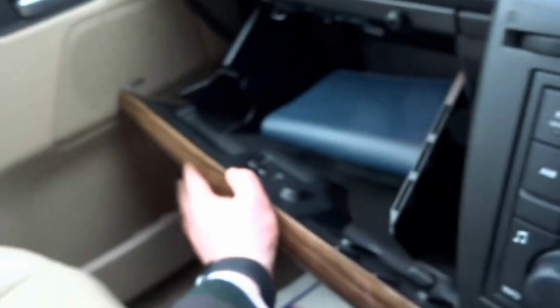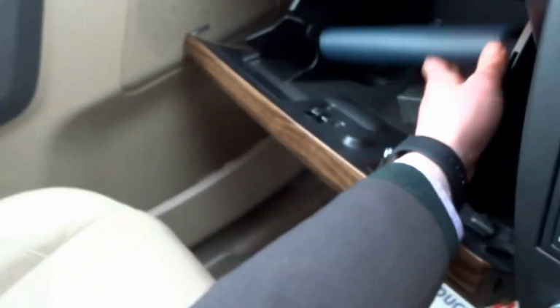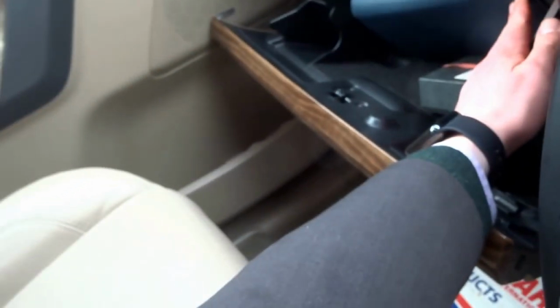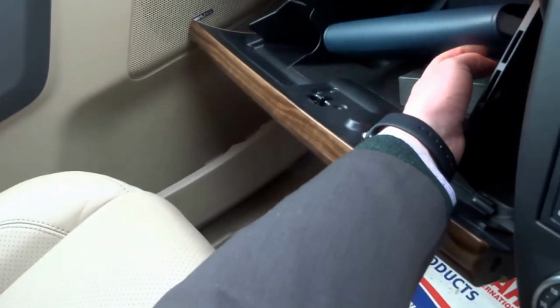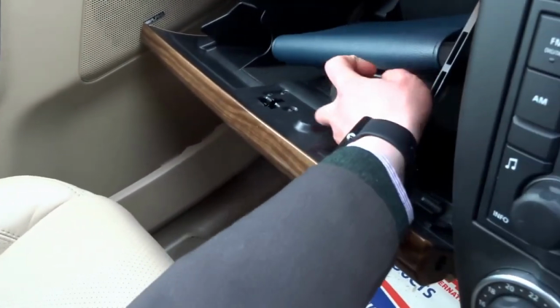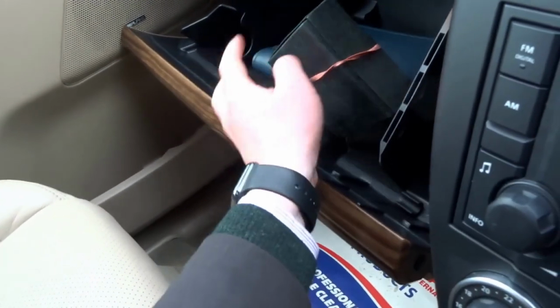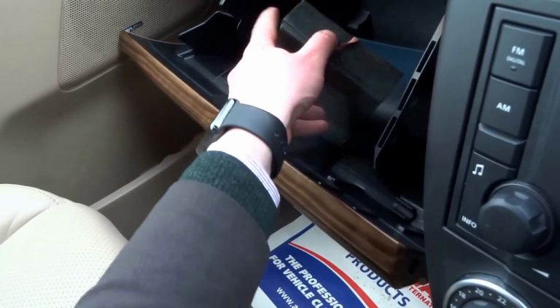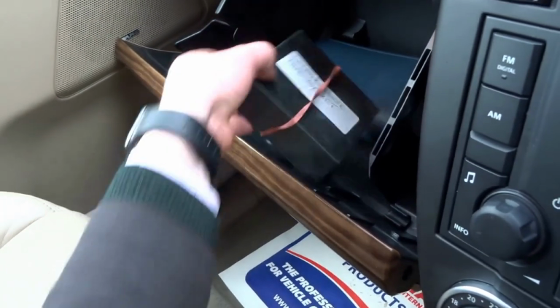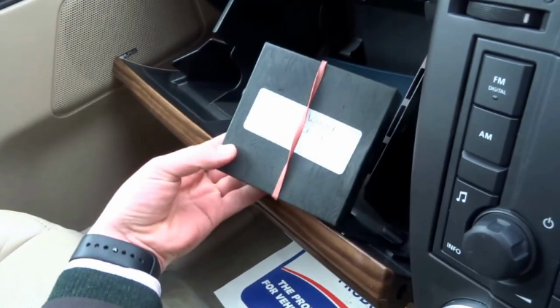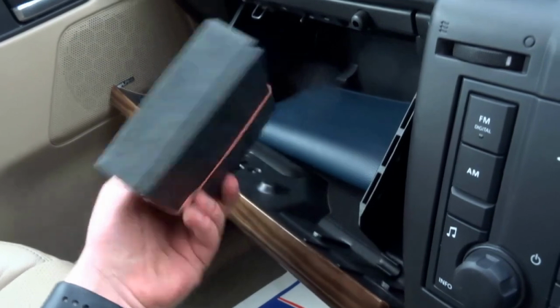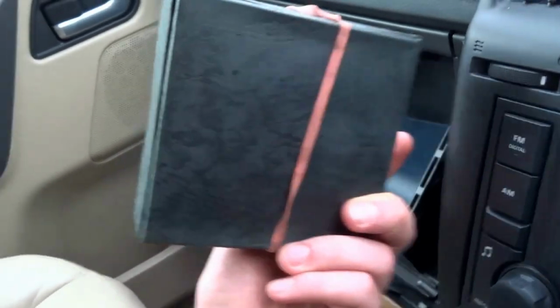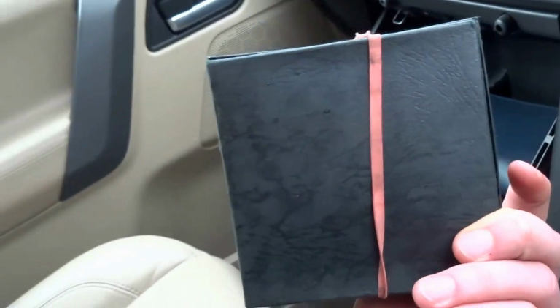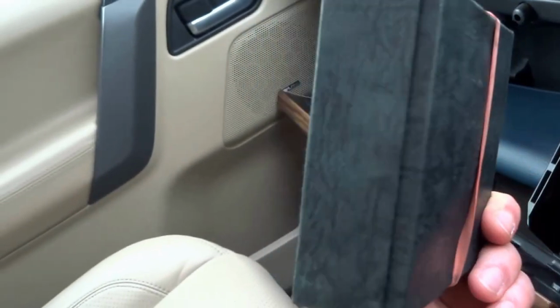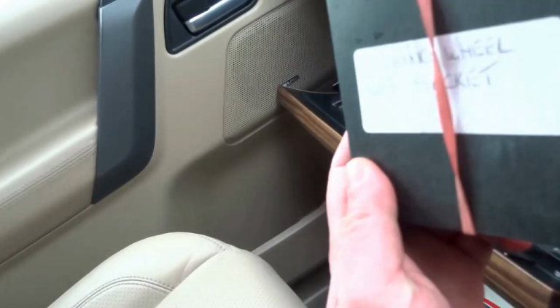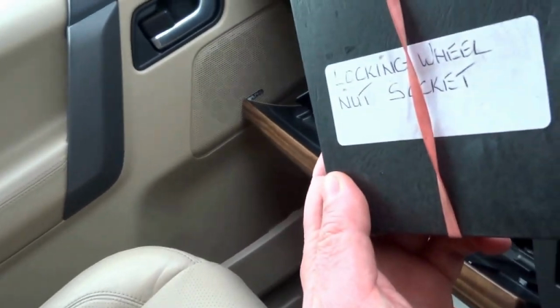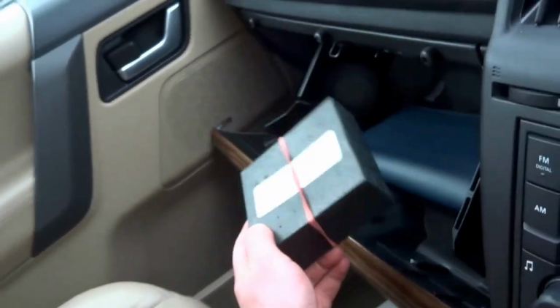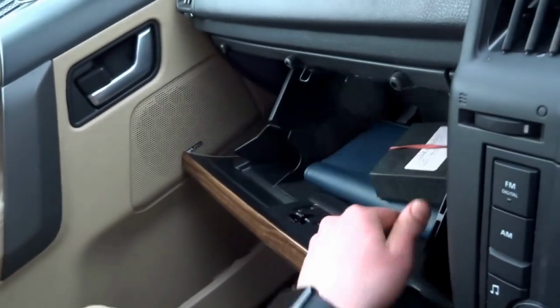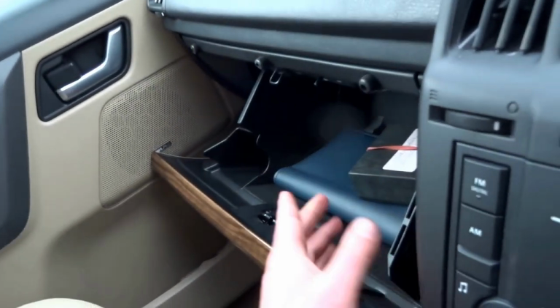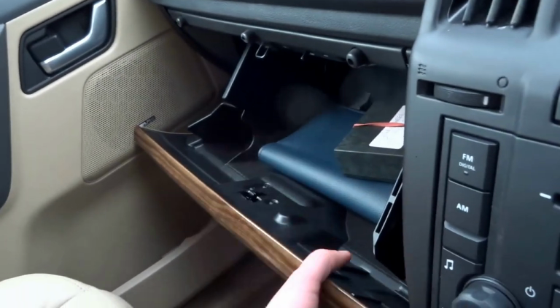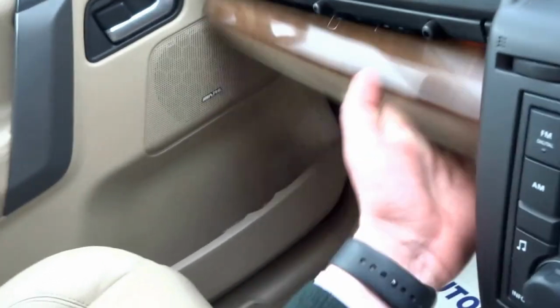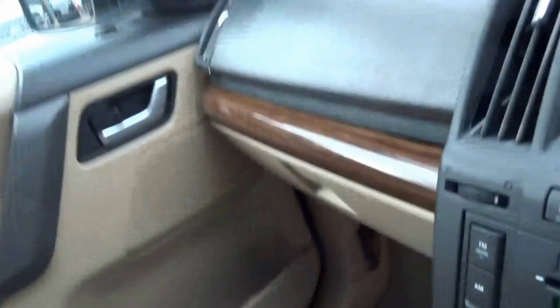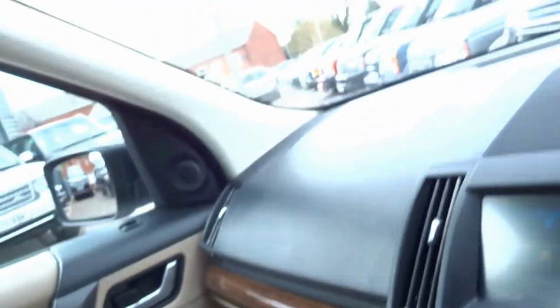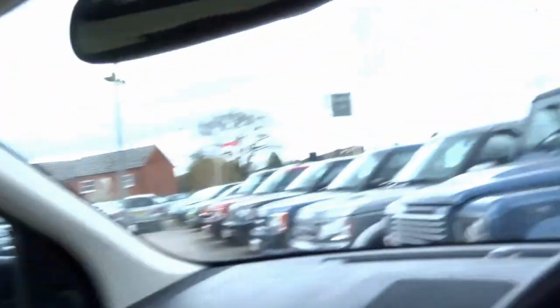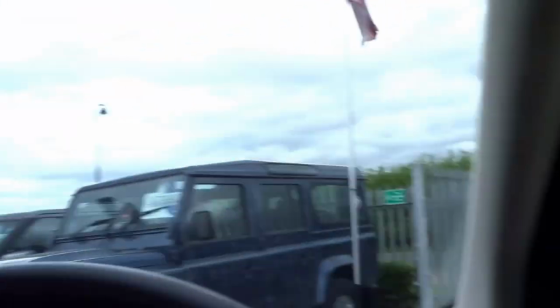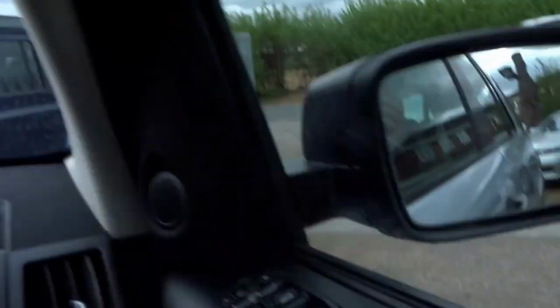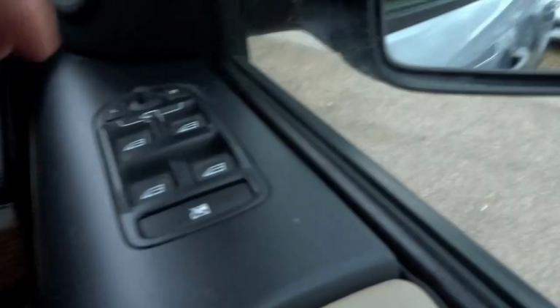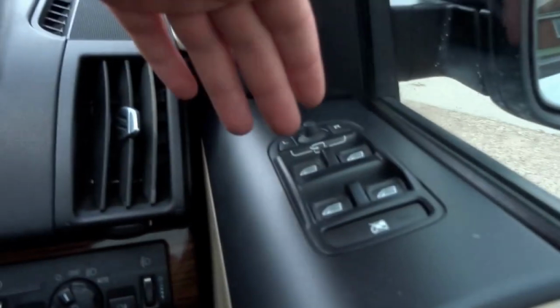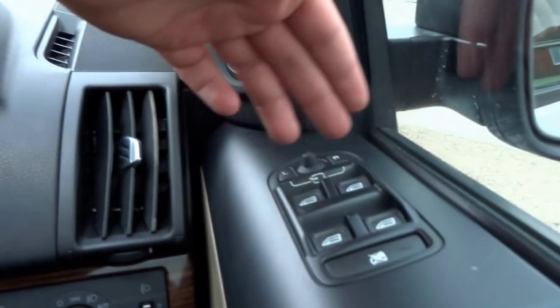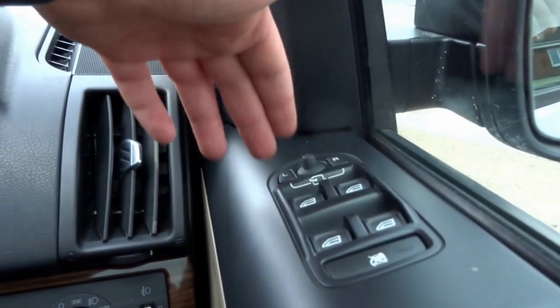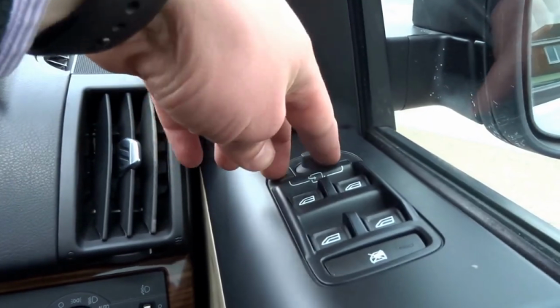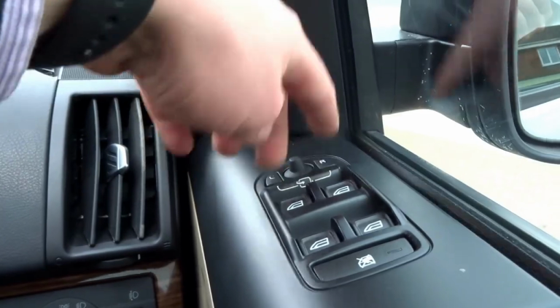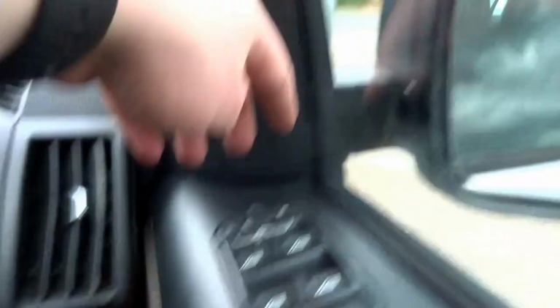Another 12-volt socket in the glove box, and you've got the locking wheel nut set in a nice gift box along with the original book pack as well. Electric windows all round, and you've got folding door mirrors.